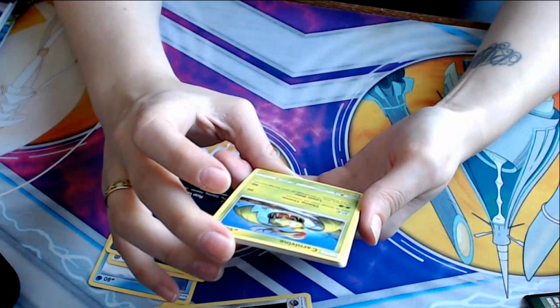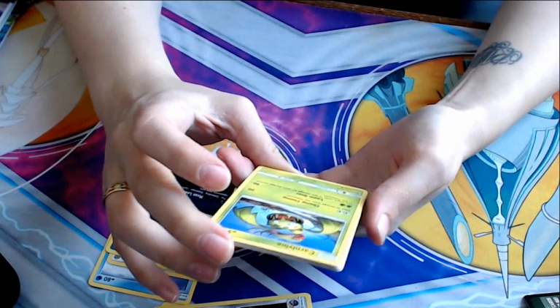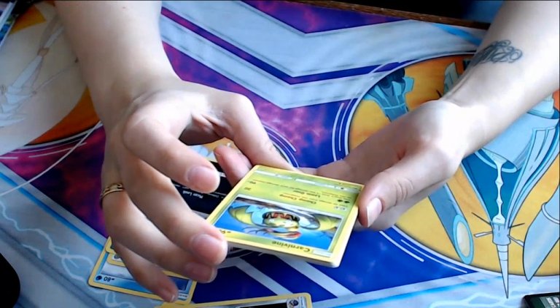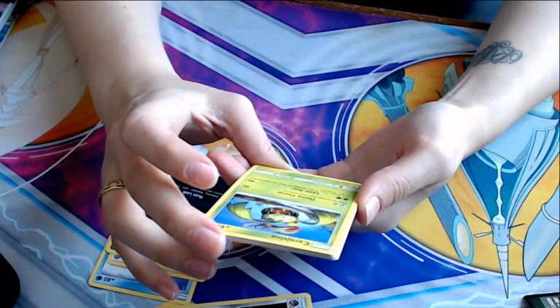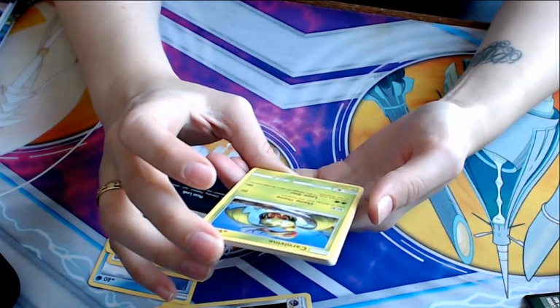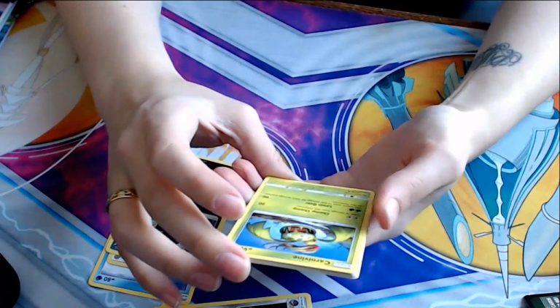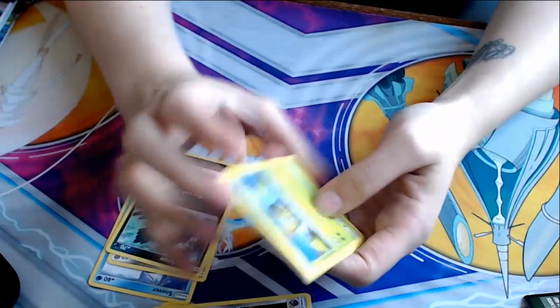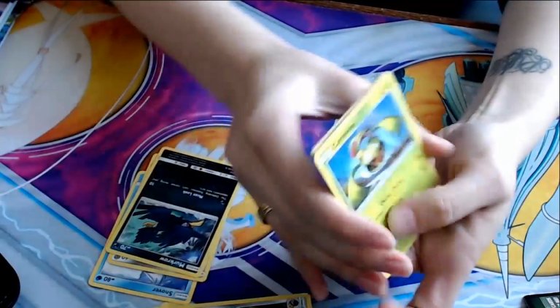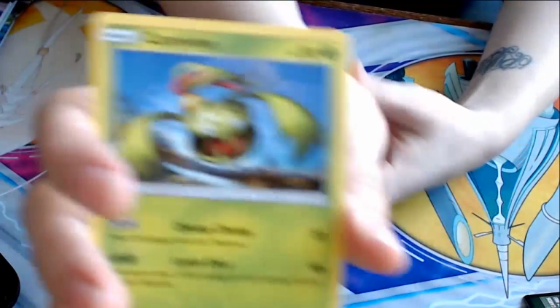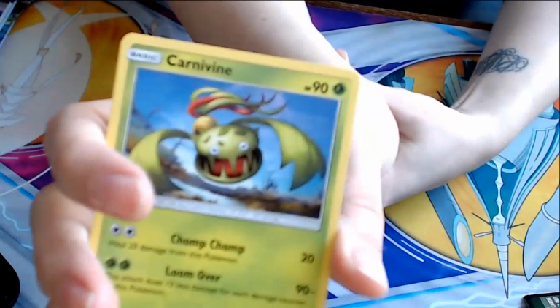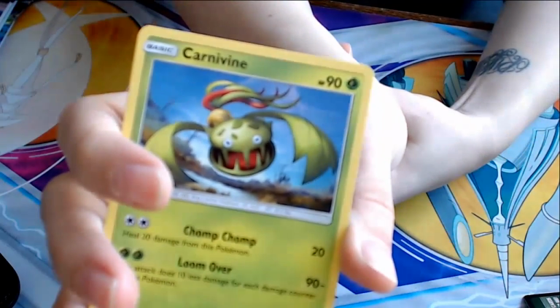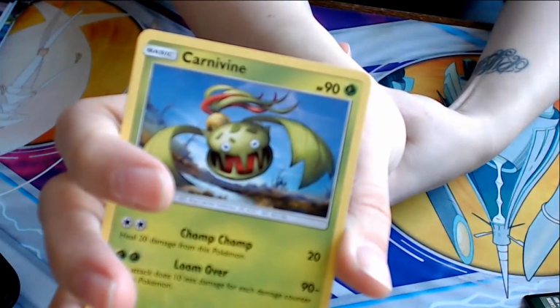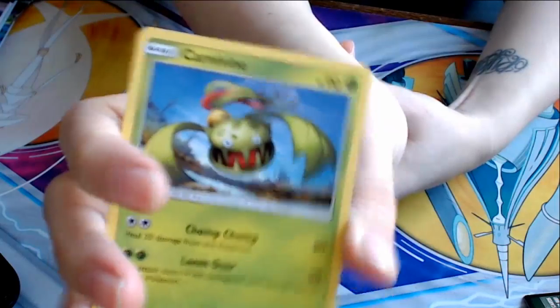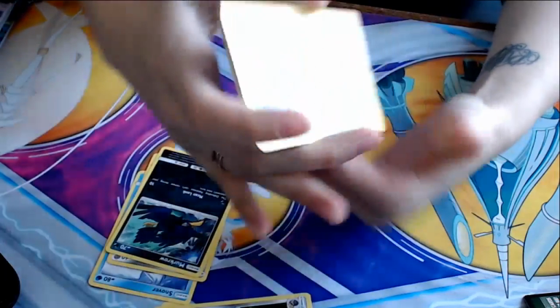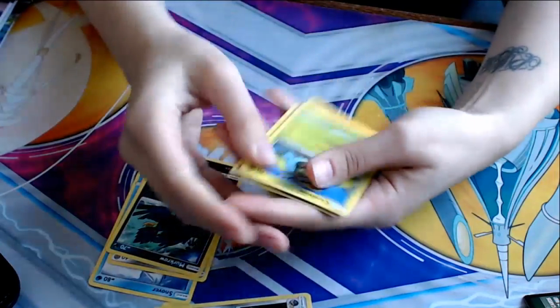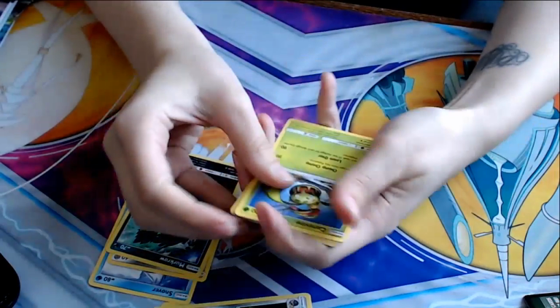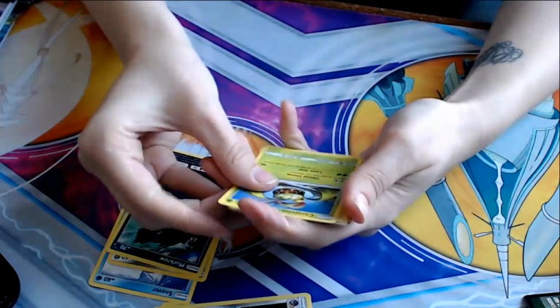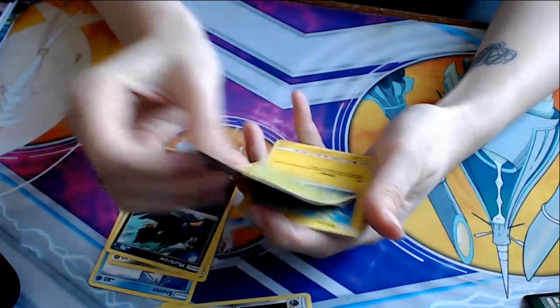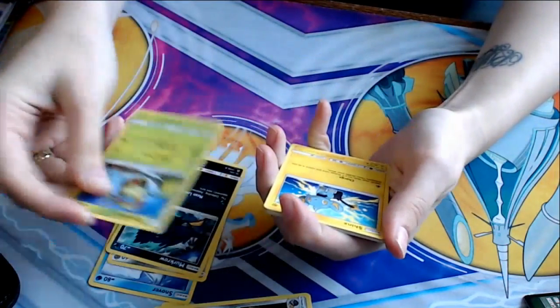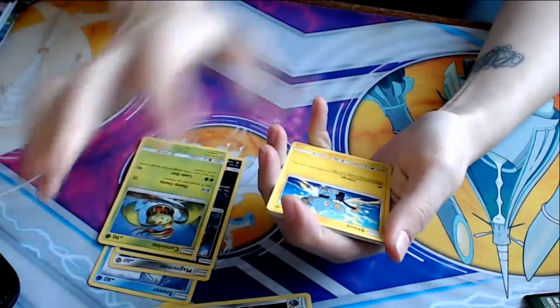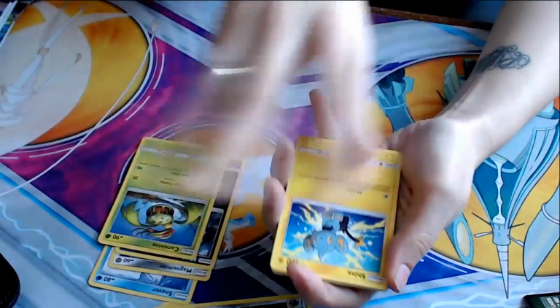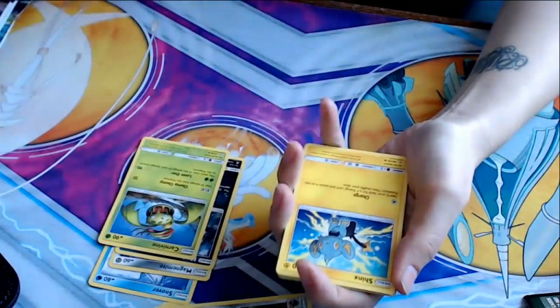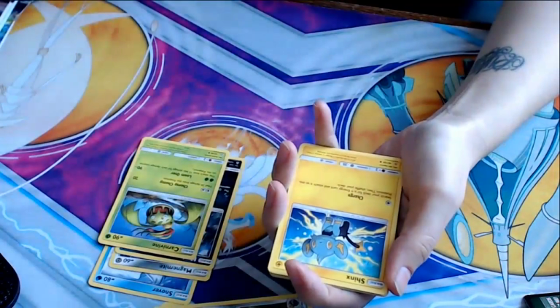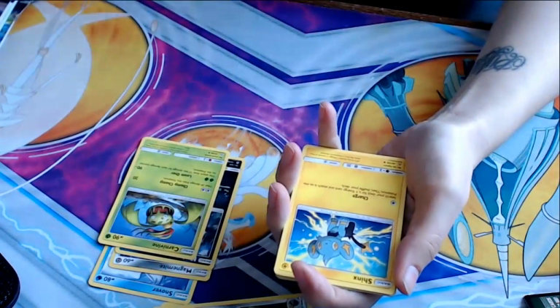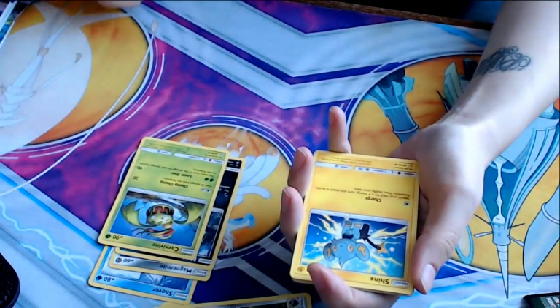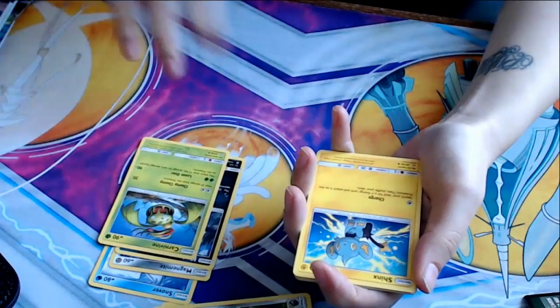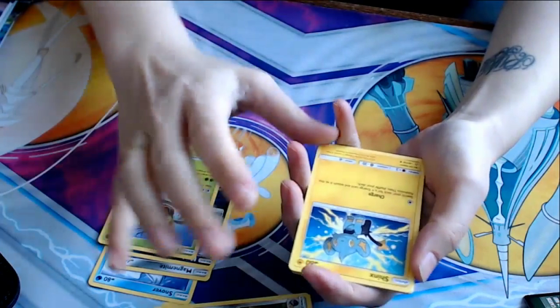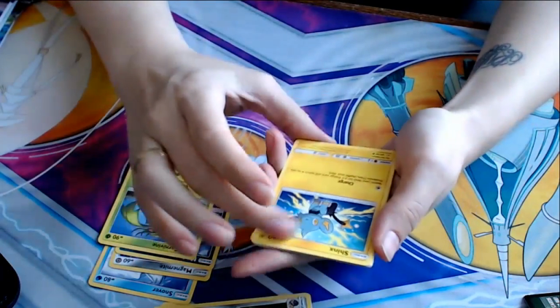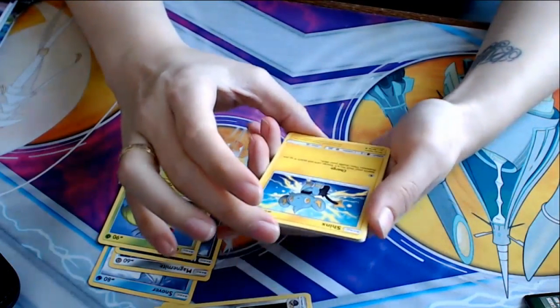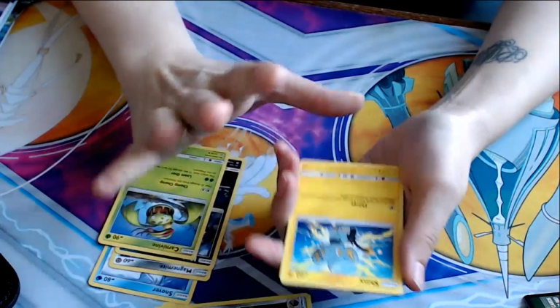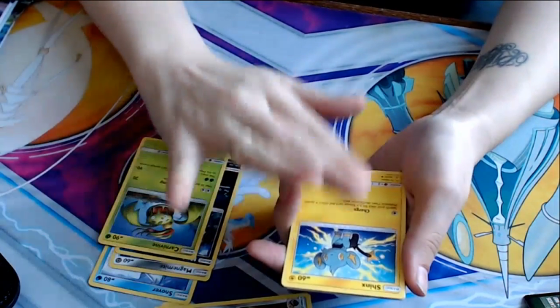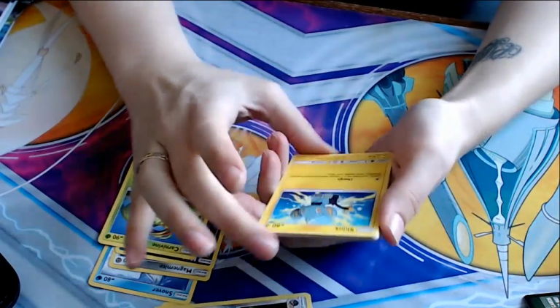Heal 20 damage from this Pokemon. Chomp chomp. That's cute. Look at Carnivine. Sinnoh is one of my favorite gens, so the fact that this whole Ultra Prism stuff is Sinnoh based makes me very, very happy.